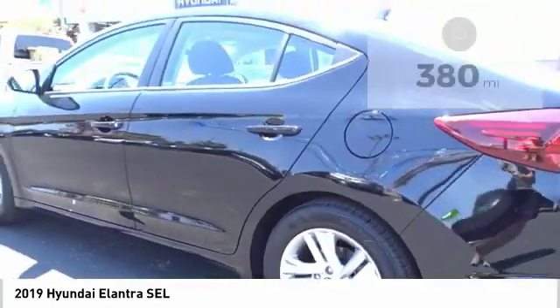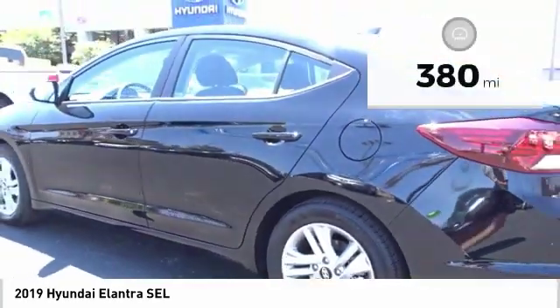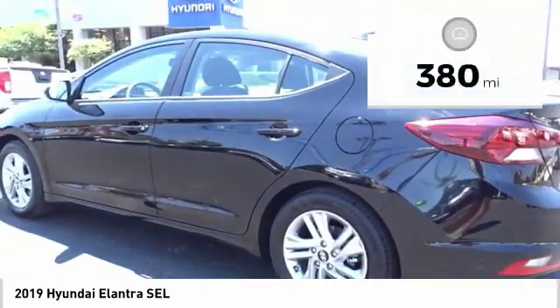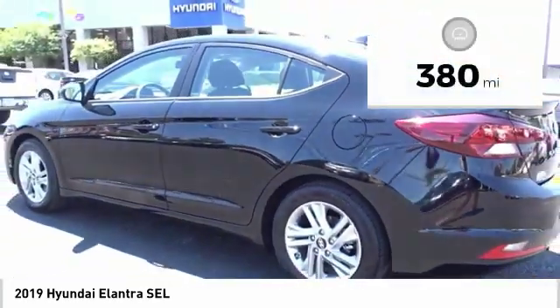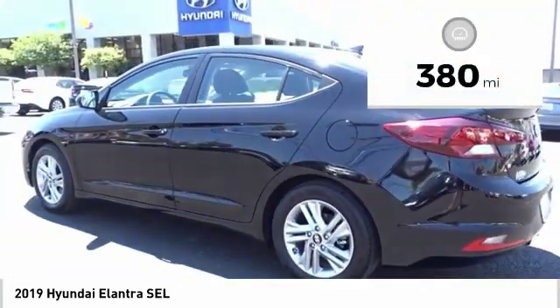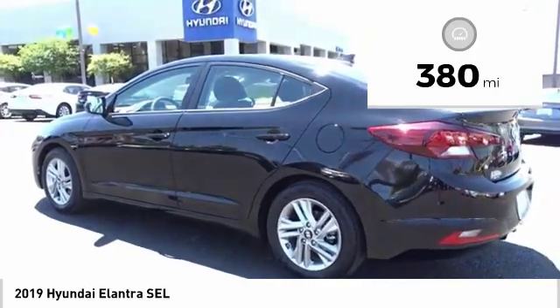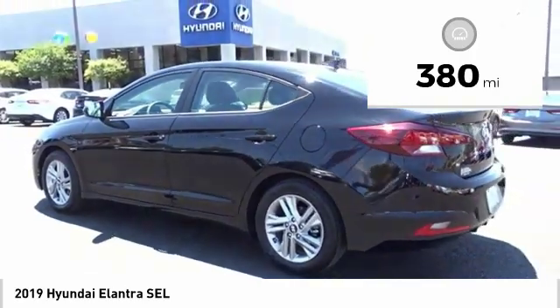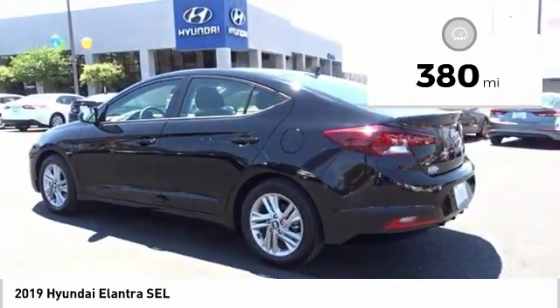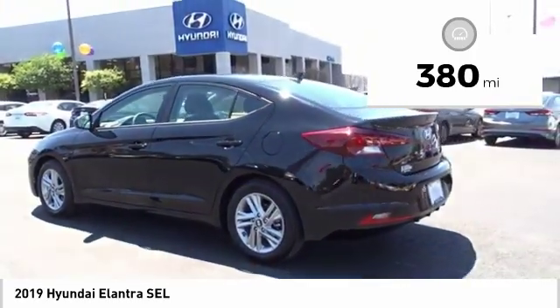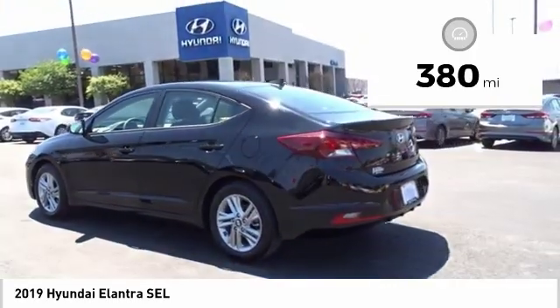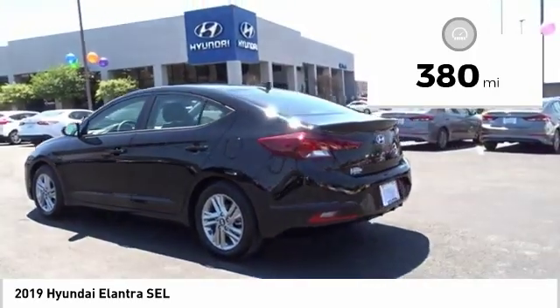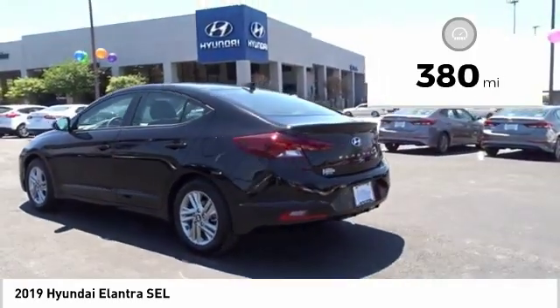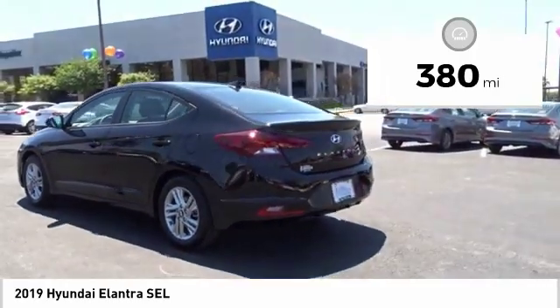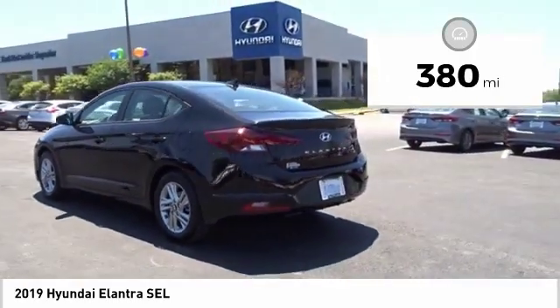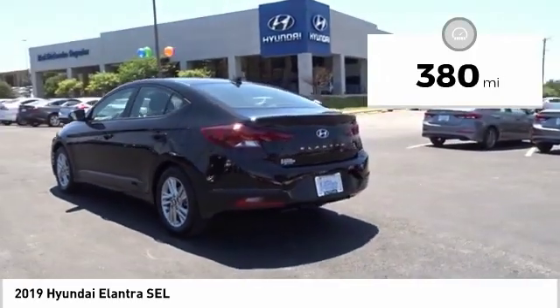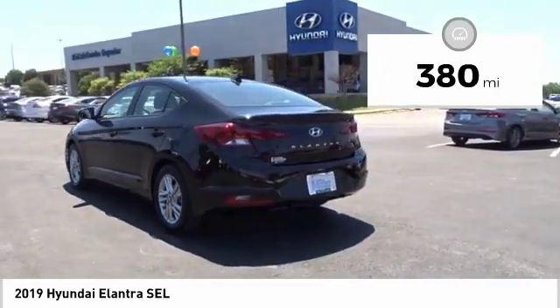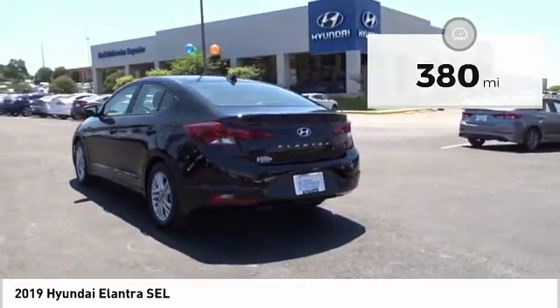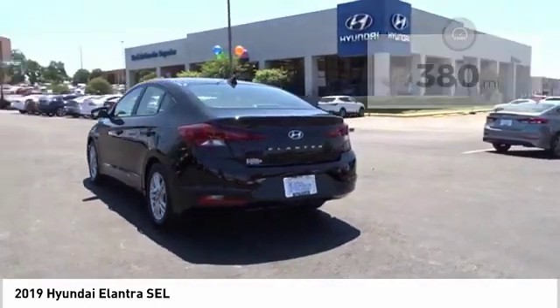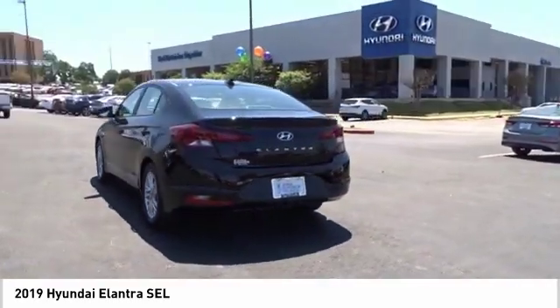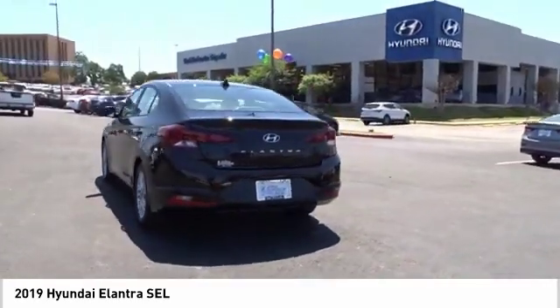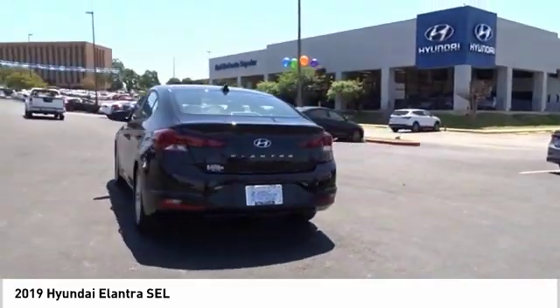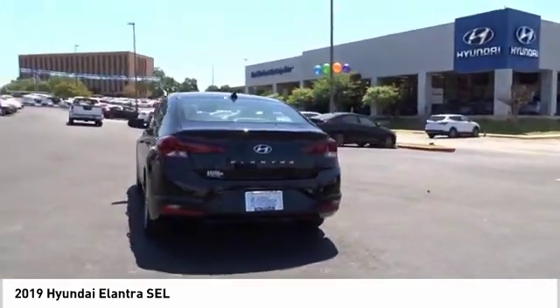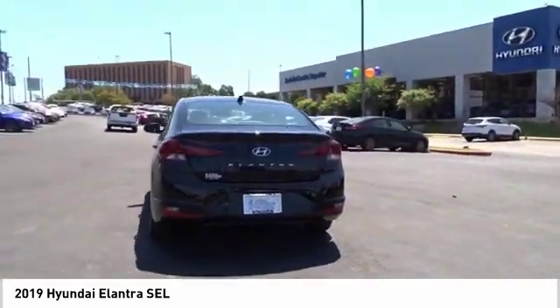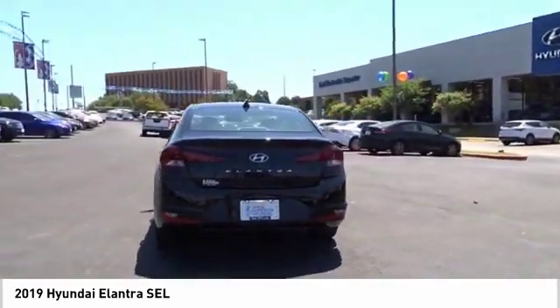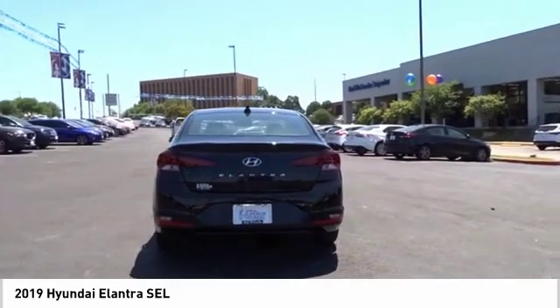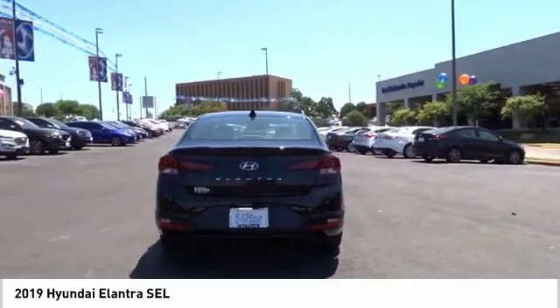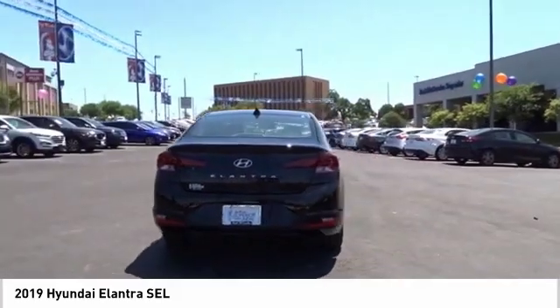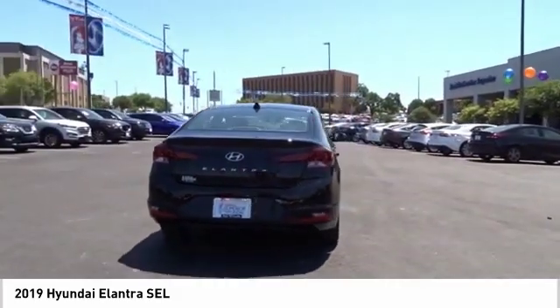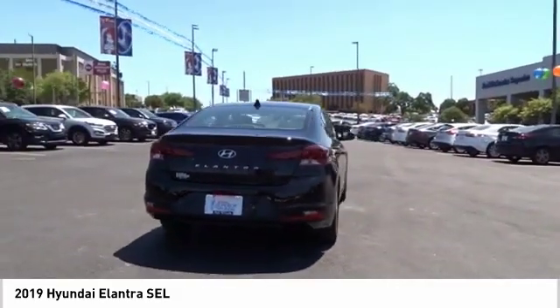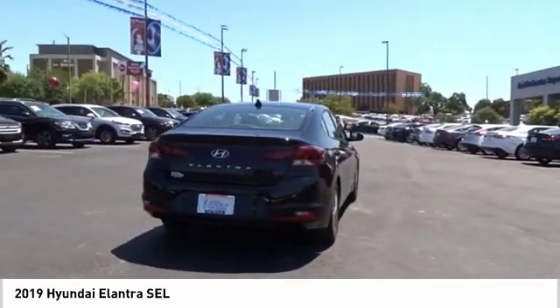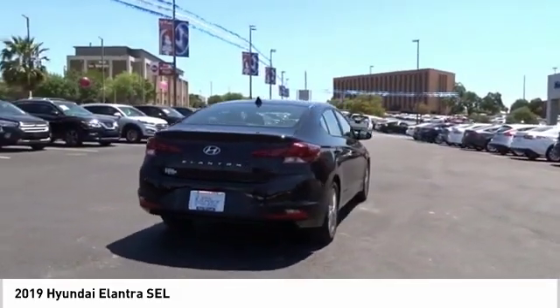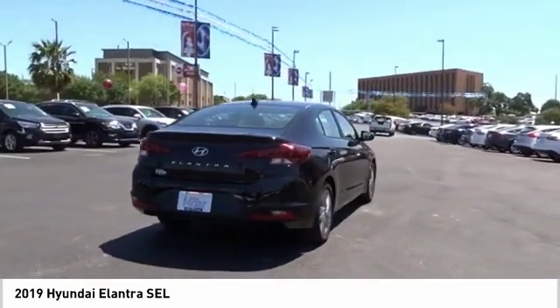This vehicle has less than 400 miles. Take this vehicle for a spin and see why so many shoppers are now proud owners.